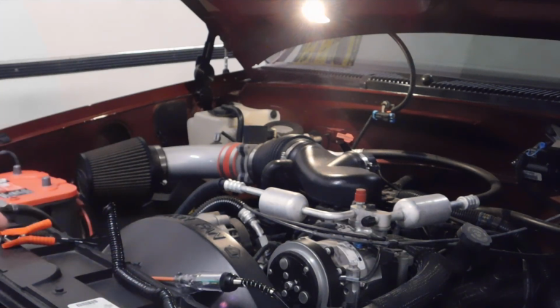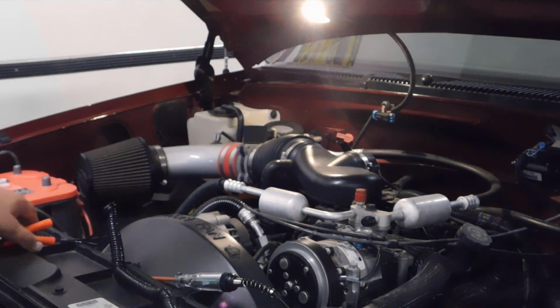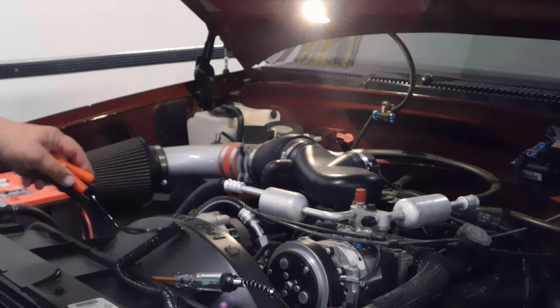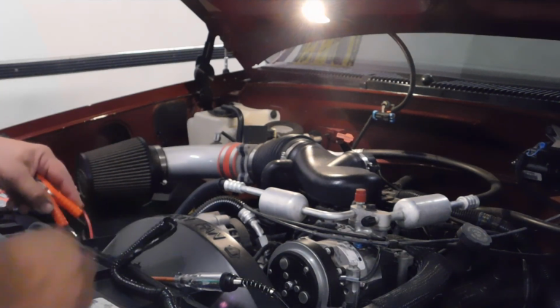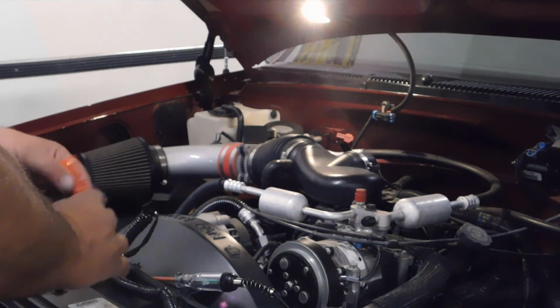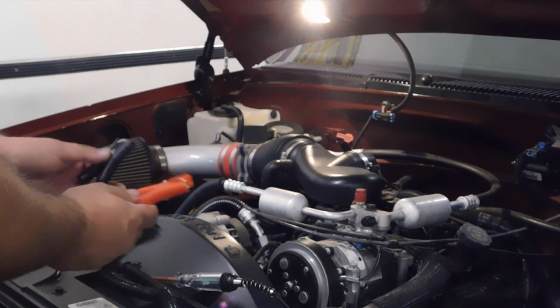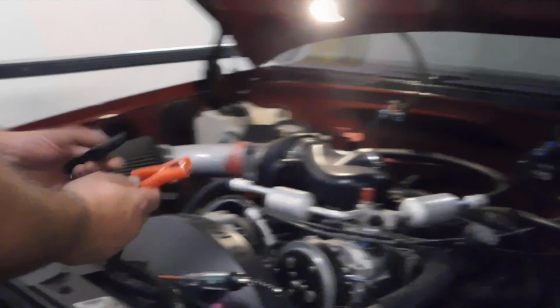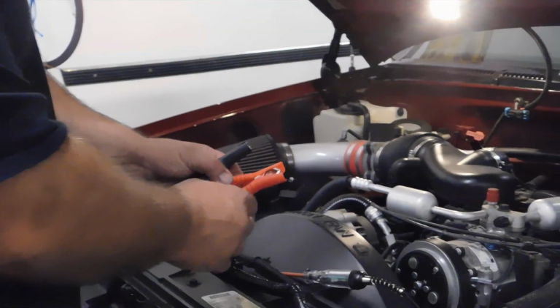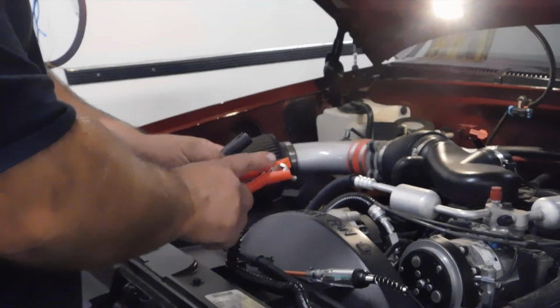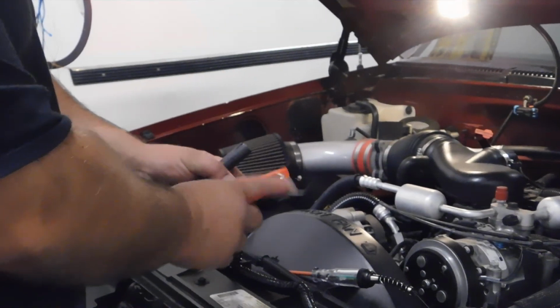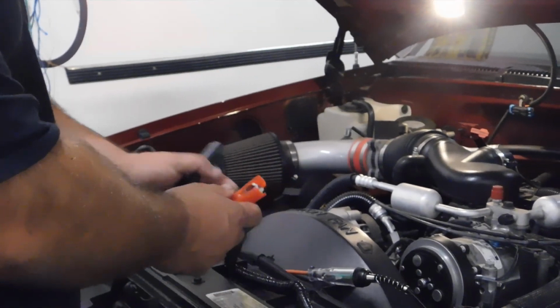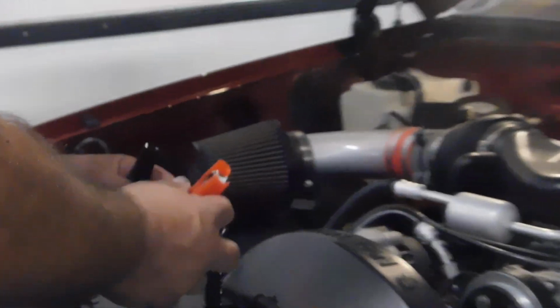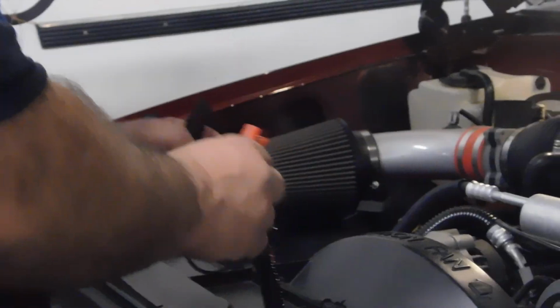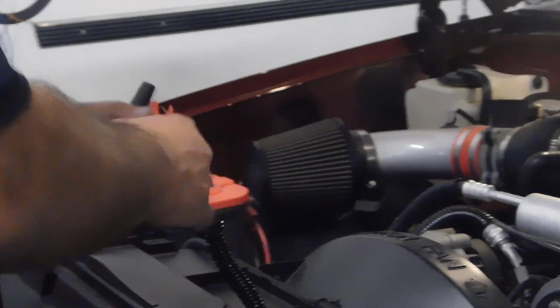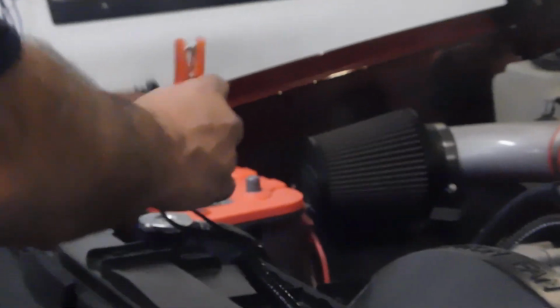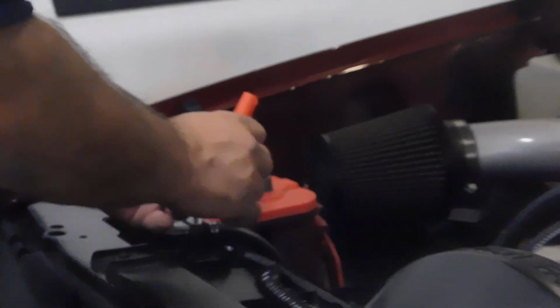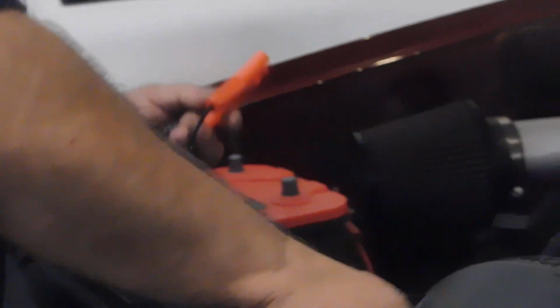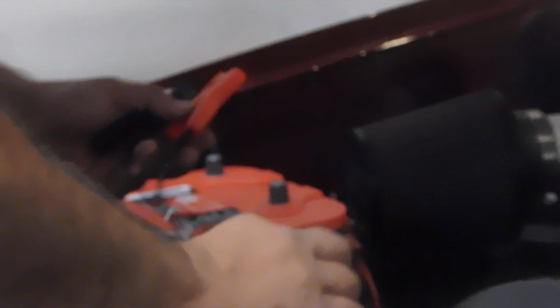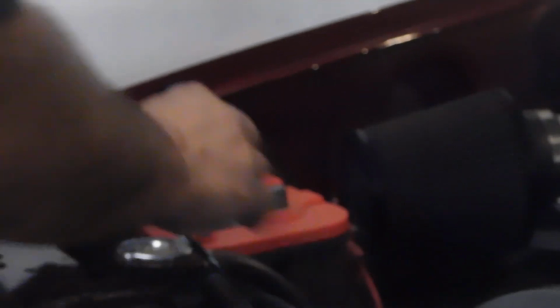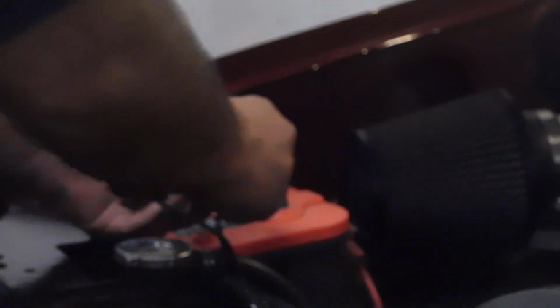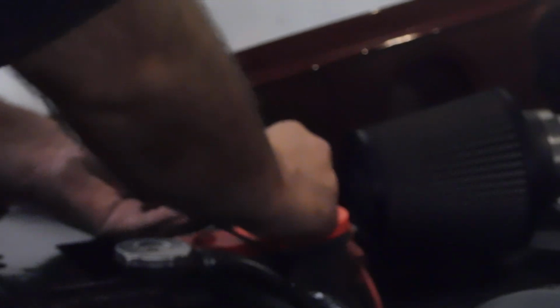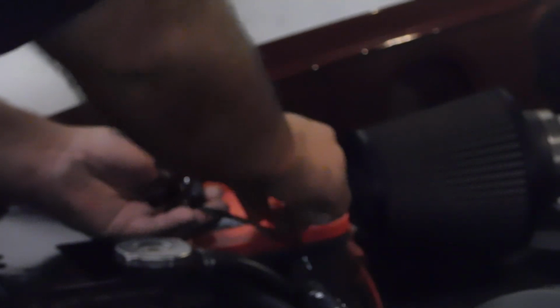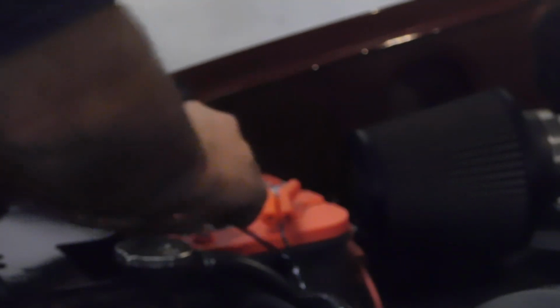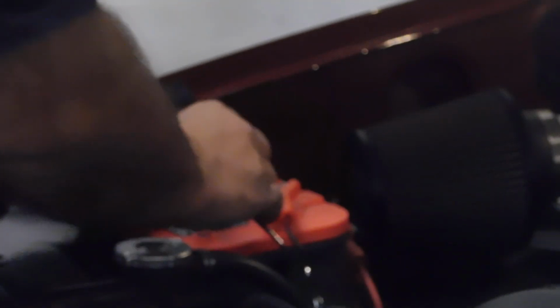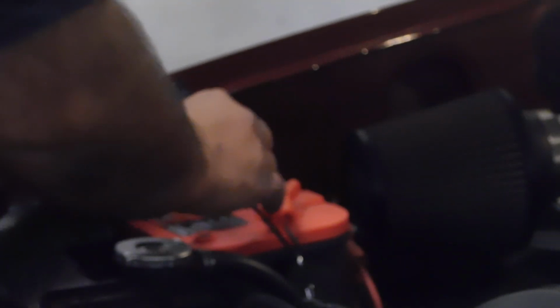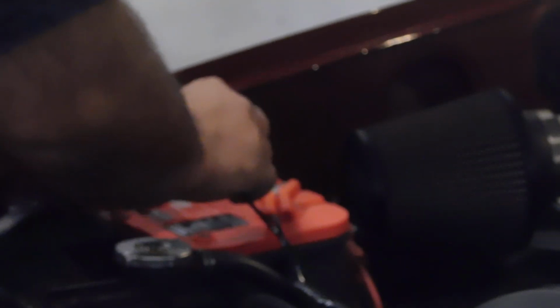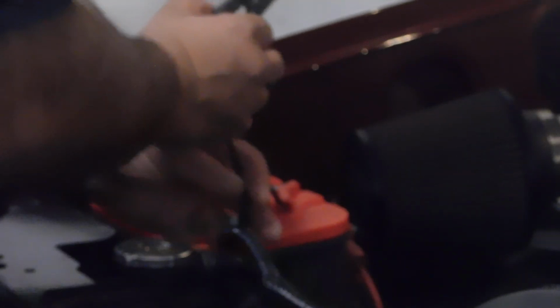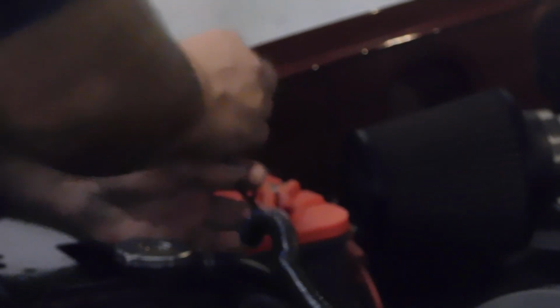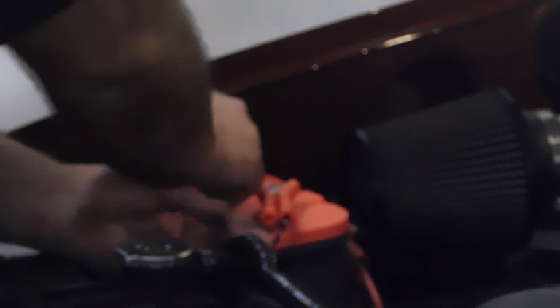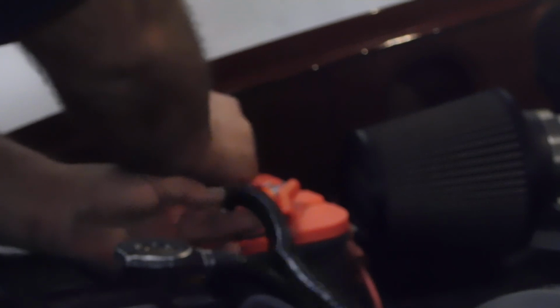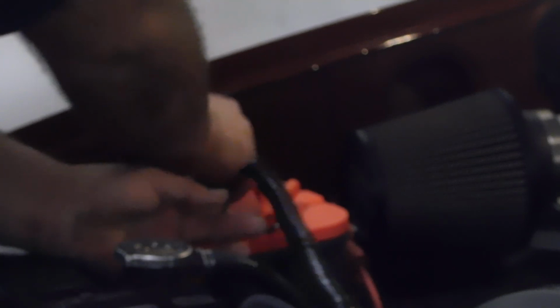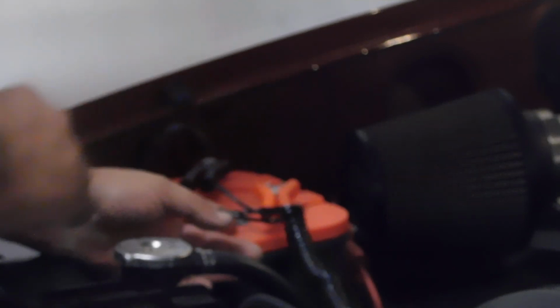It comes with alligator clips, so basically you install it to the battery. Red's positive — look for a plus sign on your battery. On this truck here it's the left one. Then the other post, minus sign, is your ground, so put it on there.